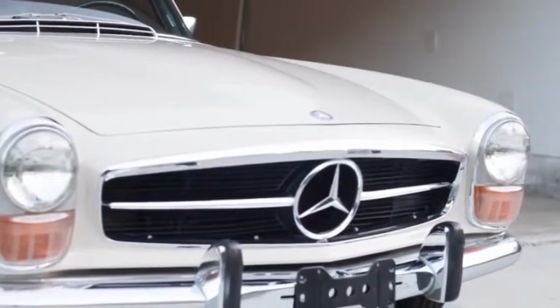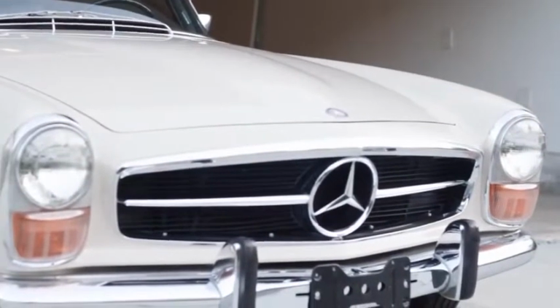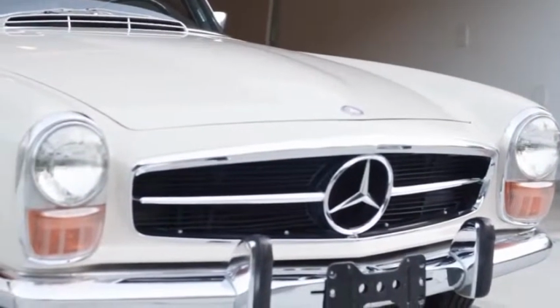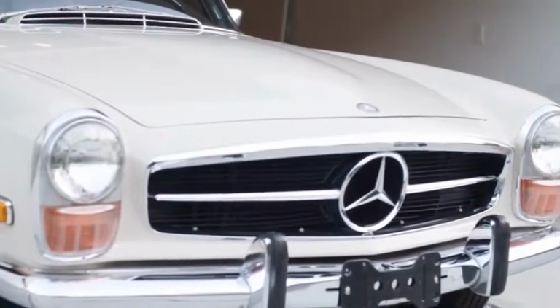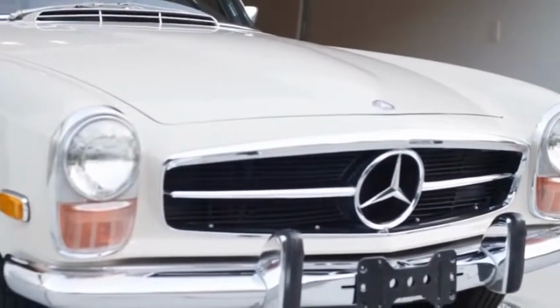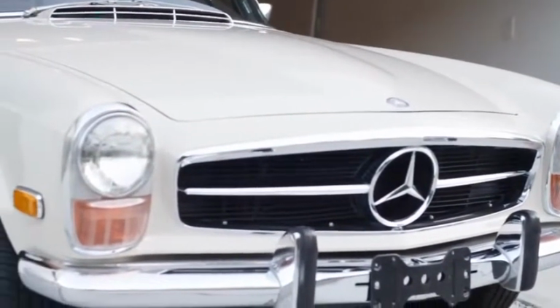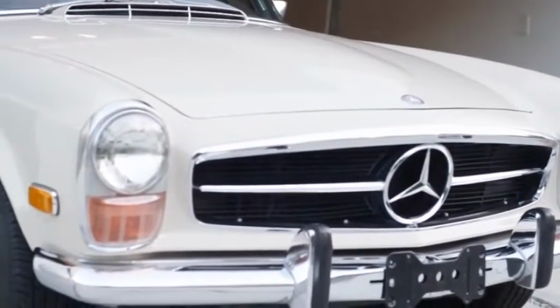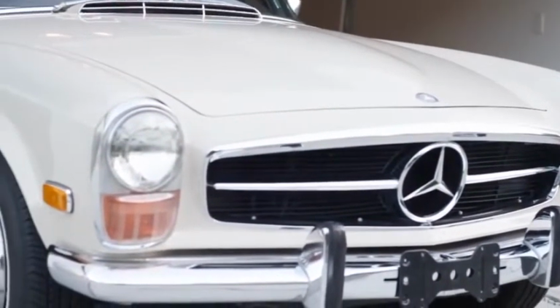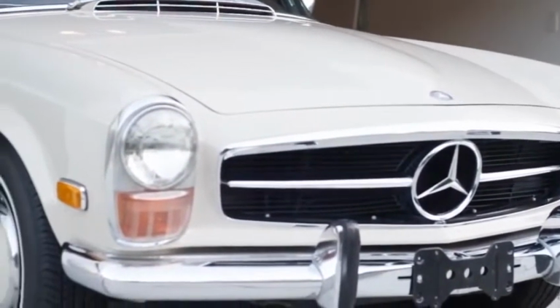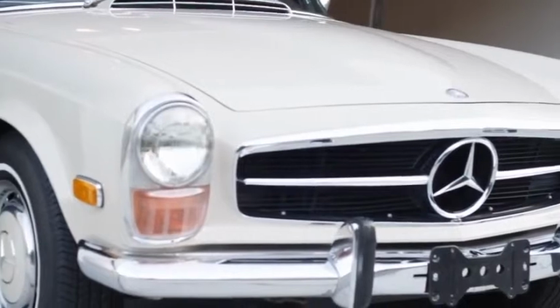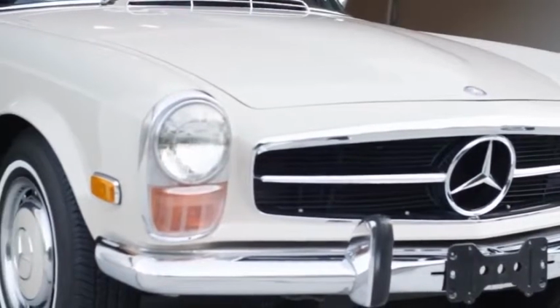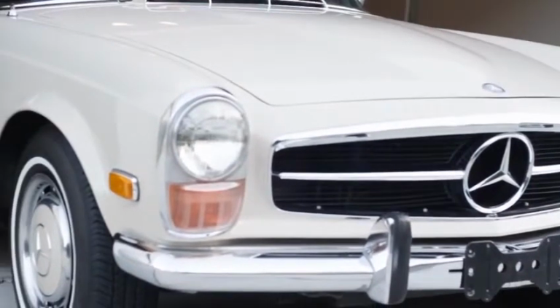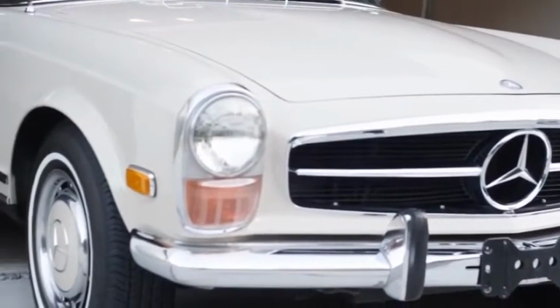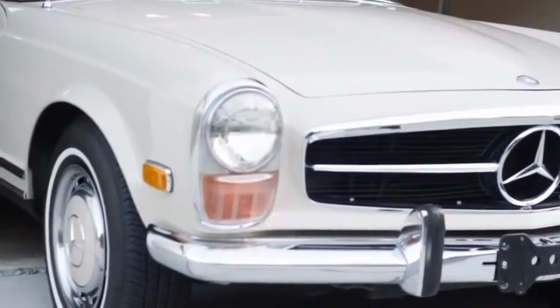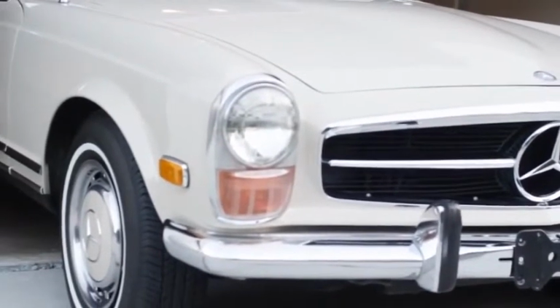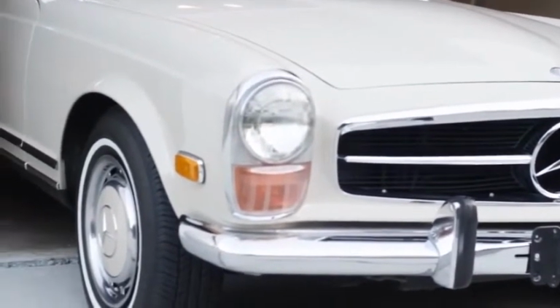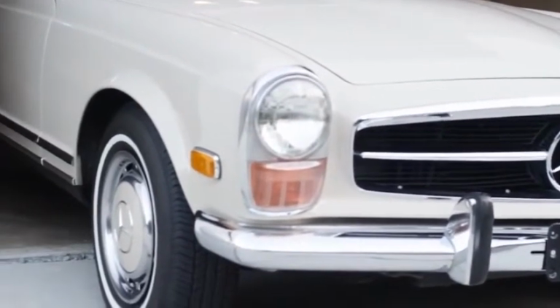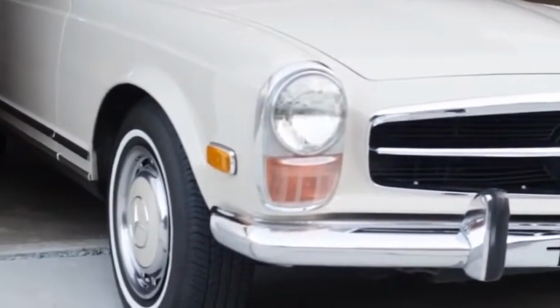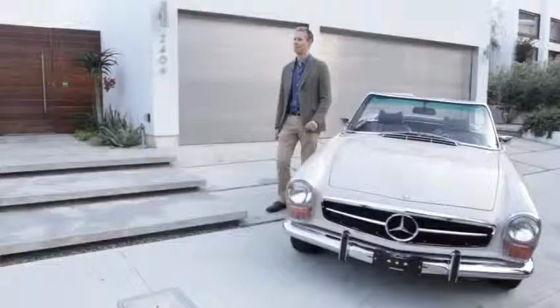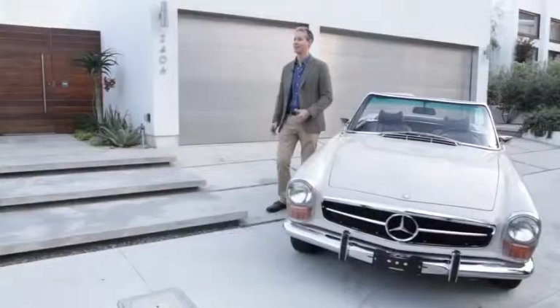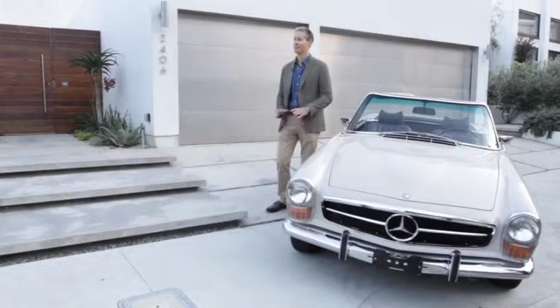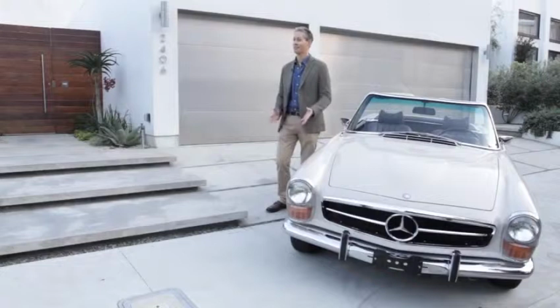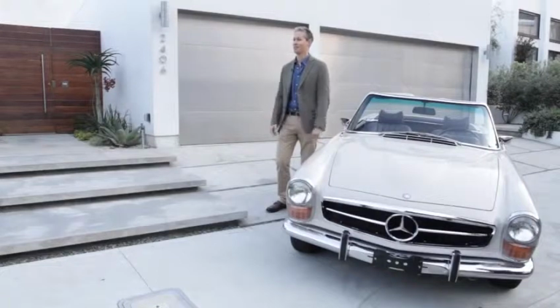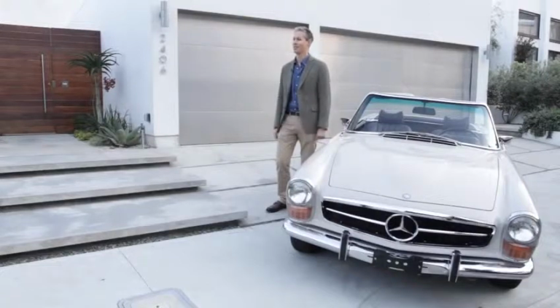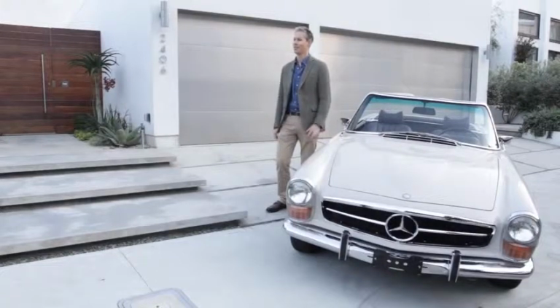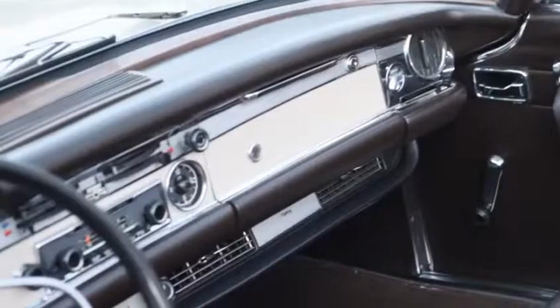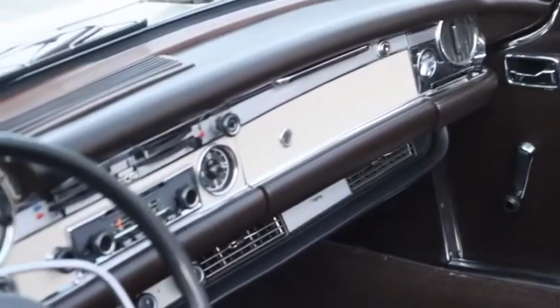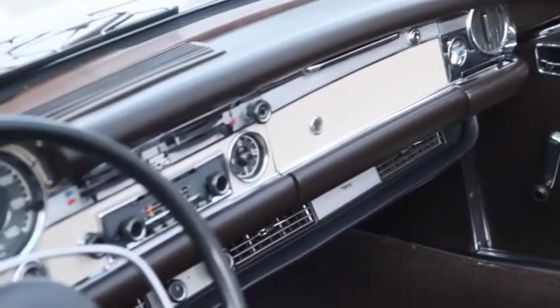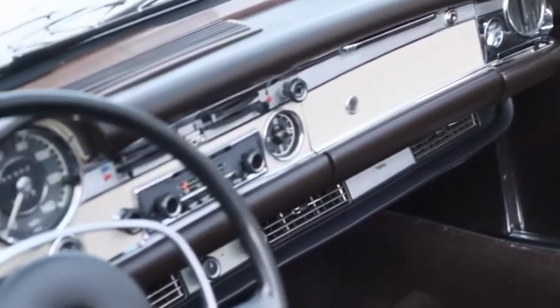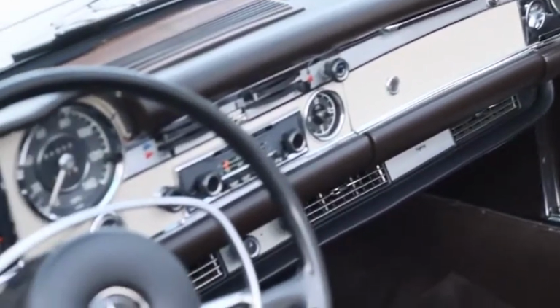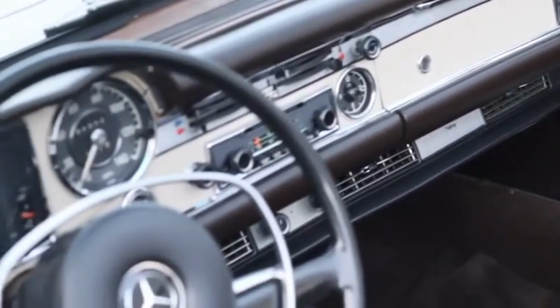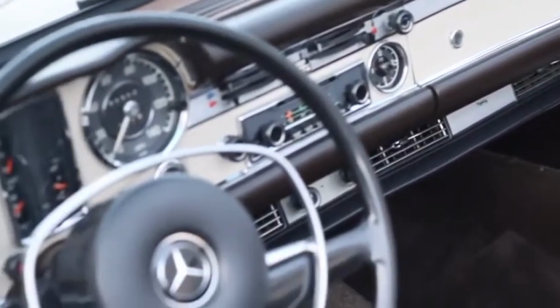I would say probably first and foremost I always thought it was a very beautiful car, and in terms of wanting a car that I'd be able to drive on a regular basis, I loved the 60s time period and the understated elegance and beauty to the car.